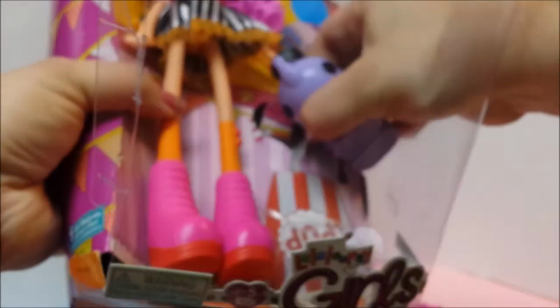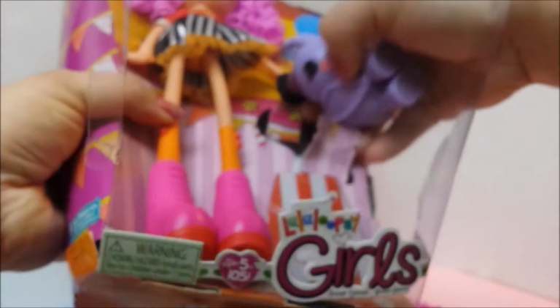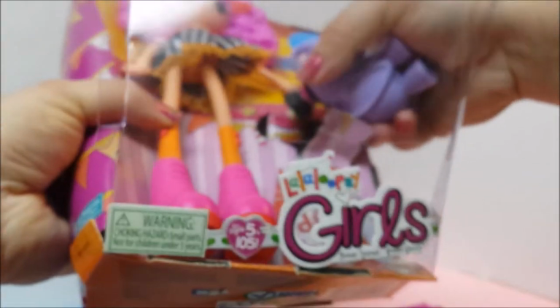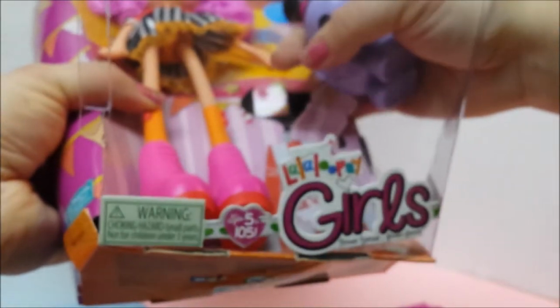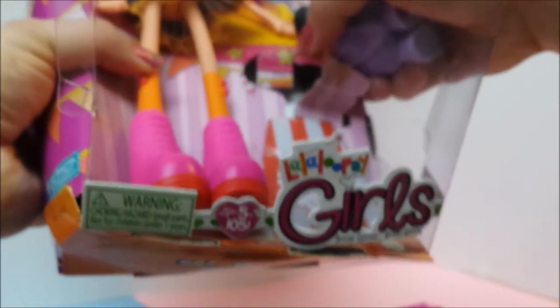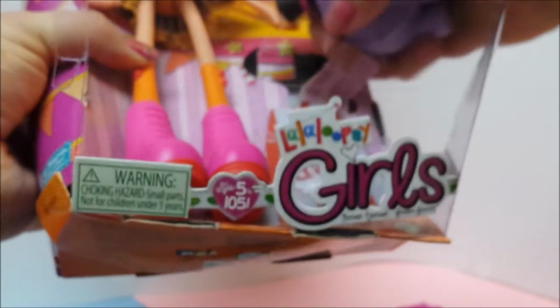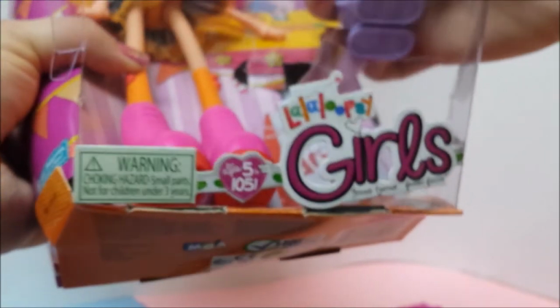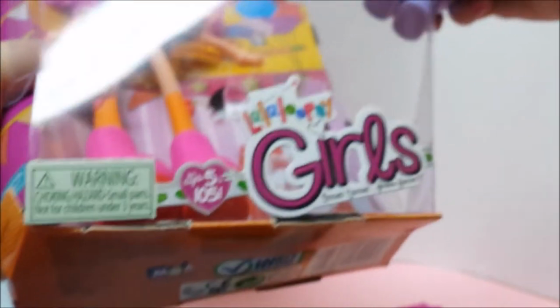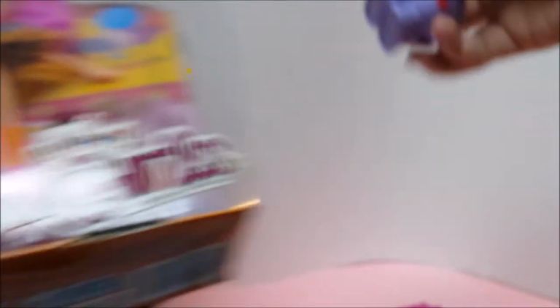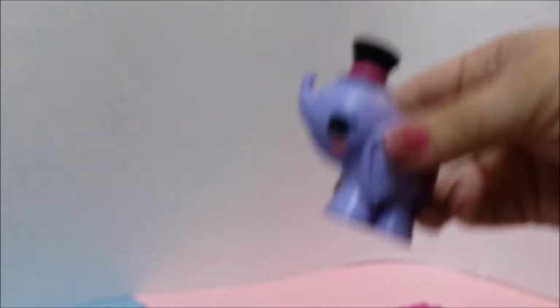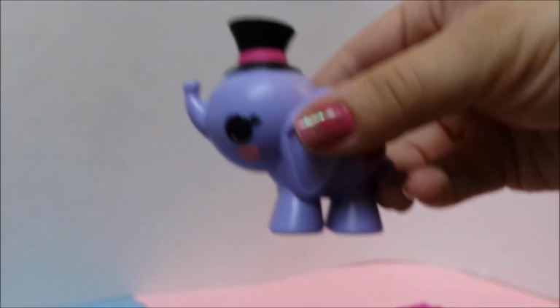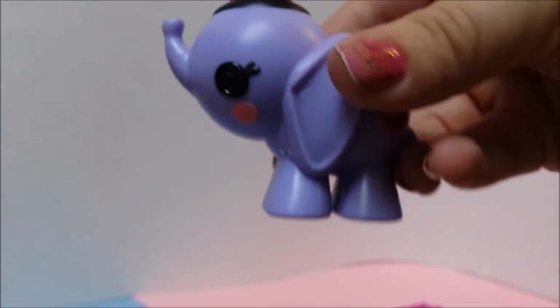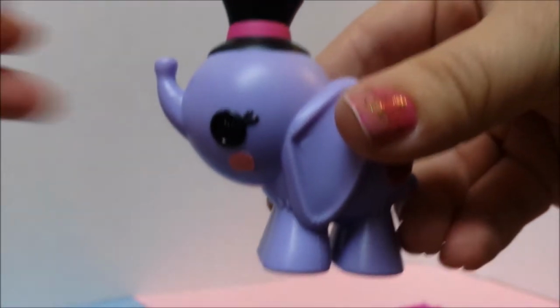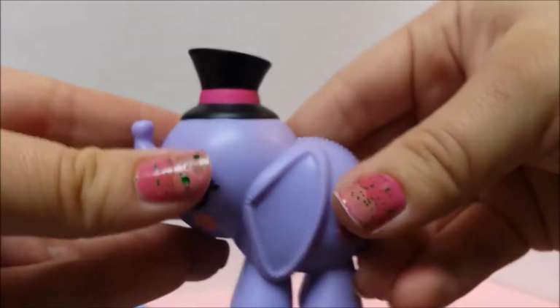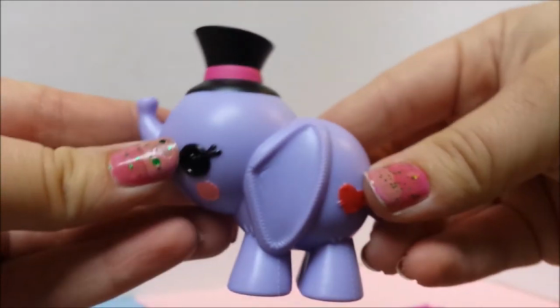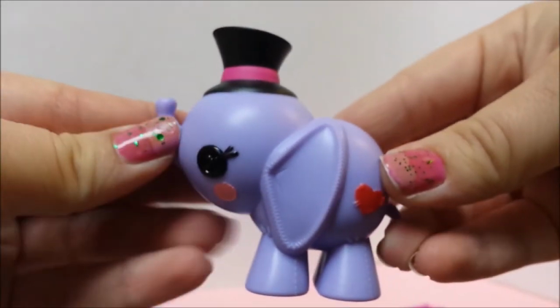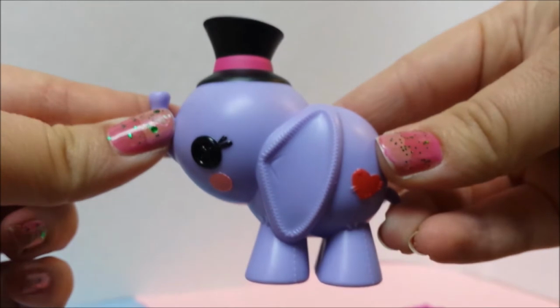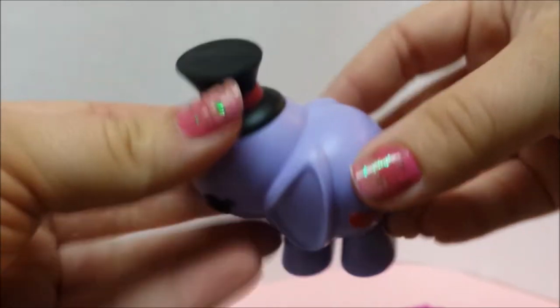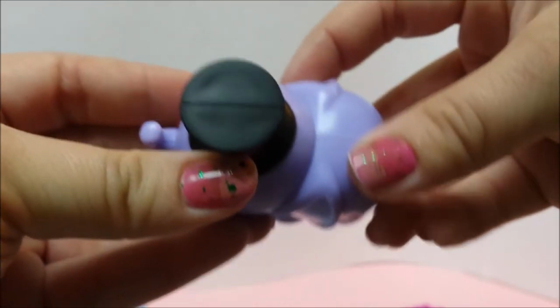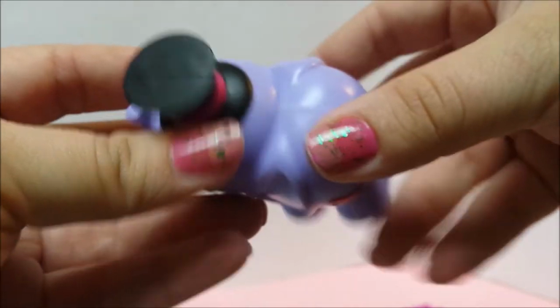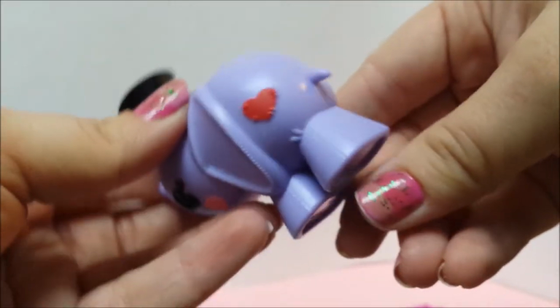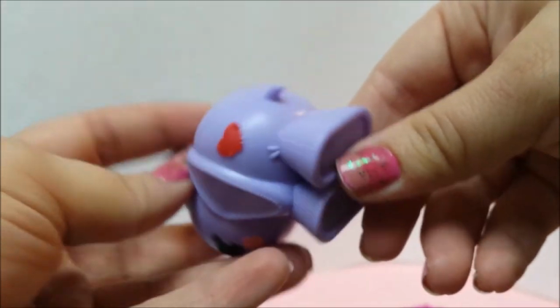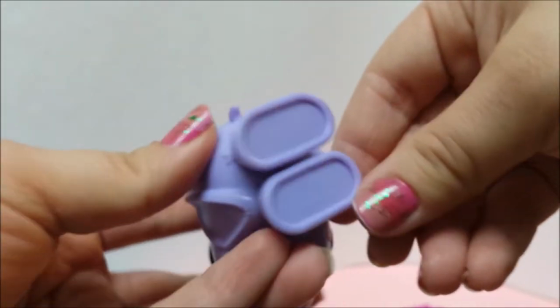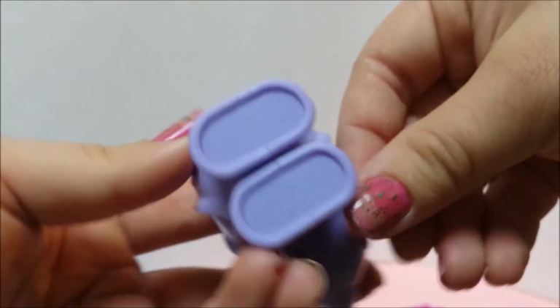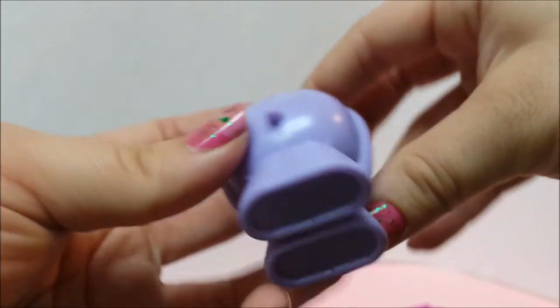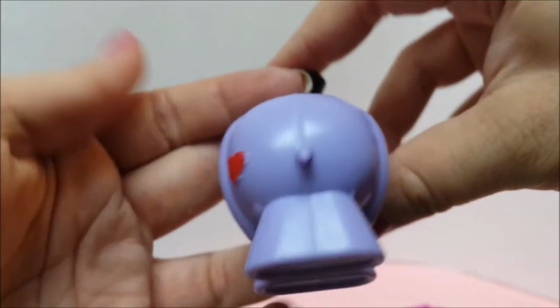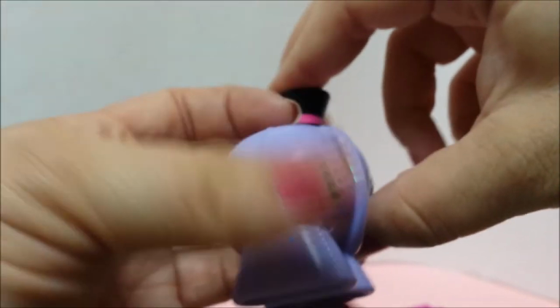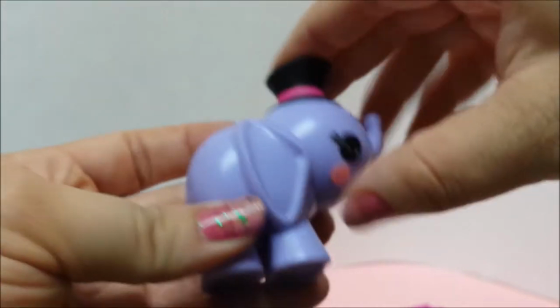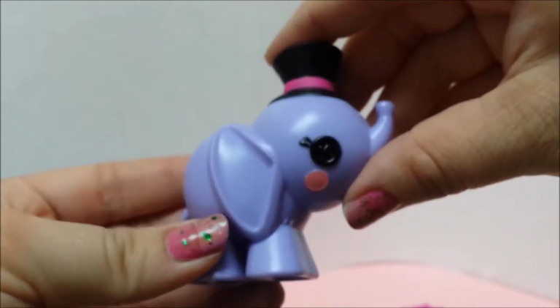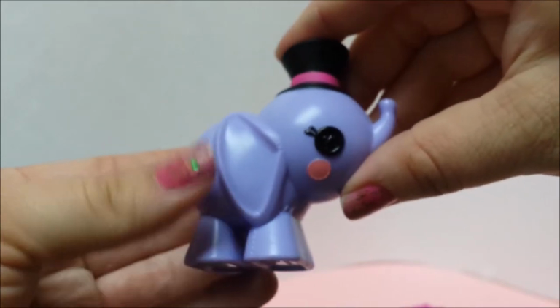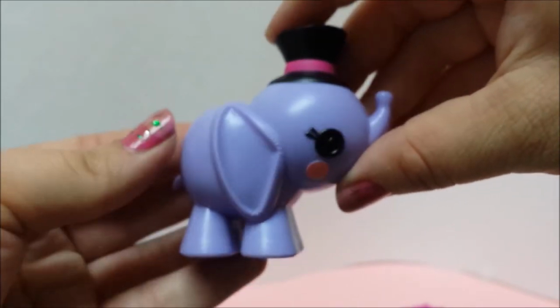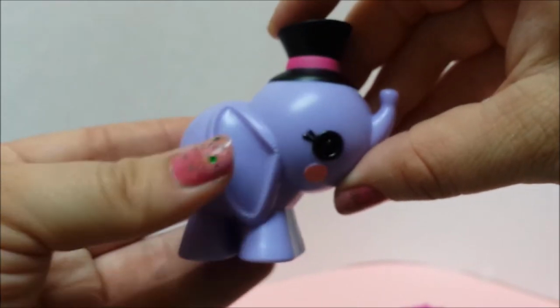And we have her pet, which is an elephant. His little hat and his little Loopsie mark. Nice, good size.